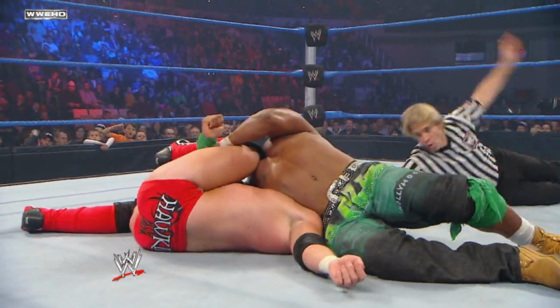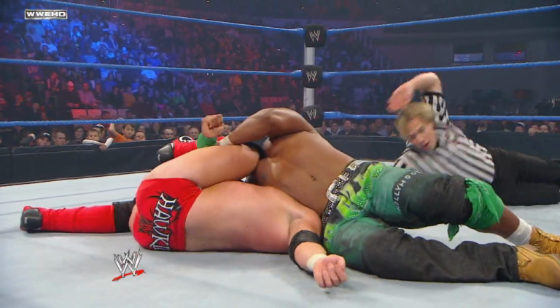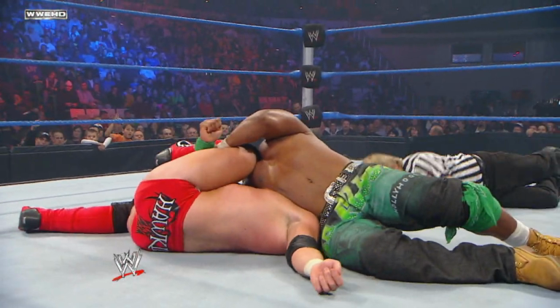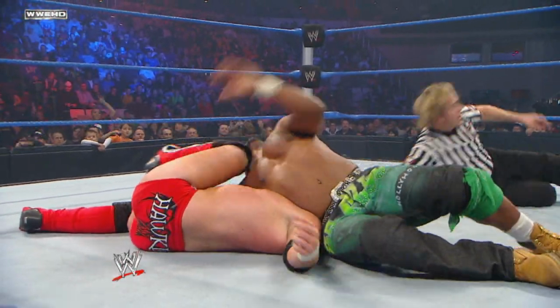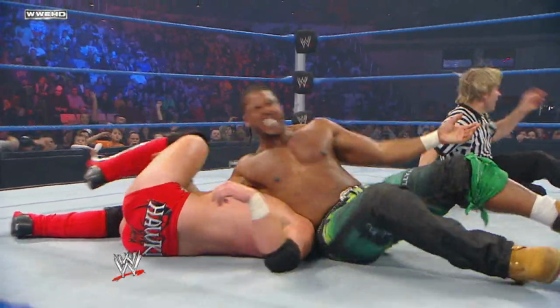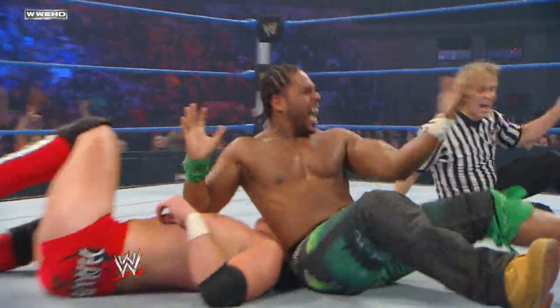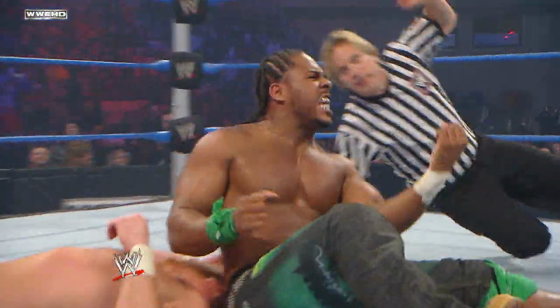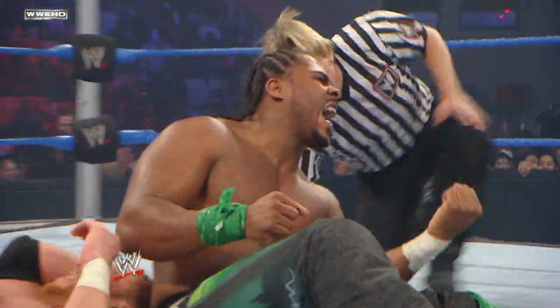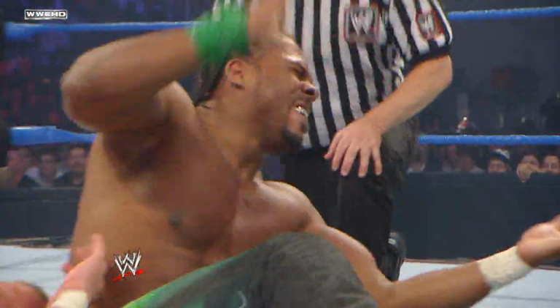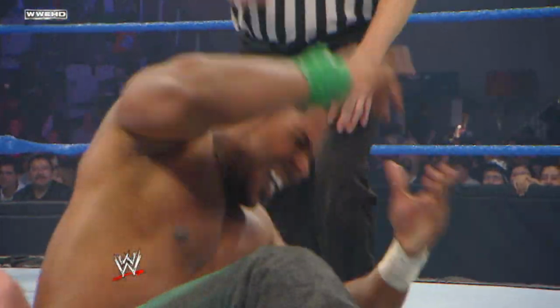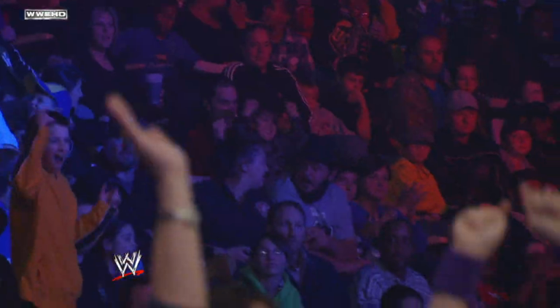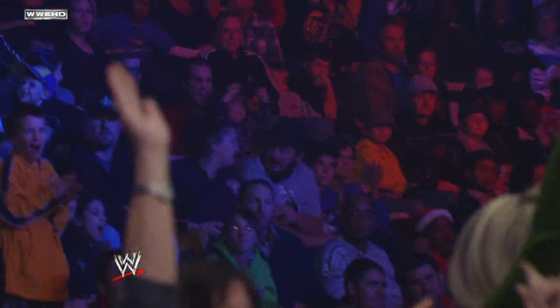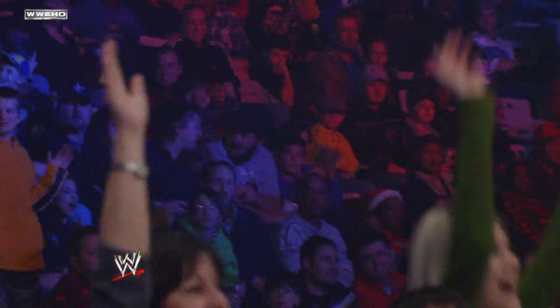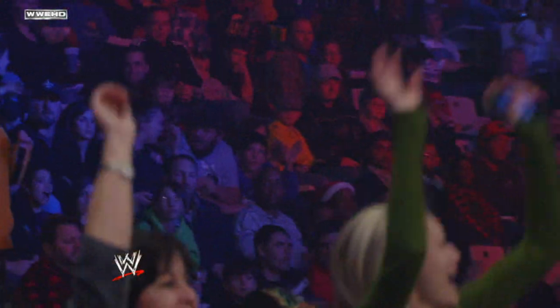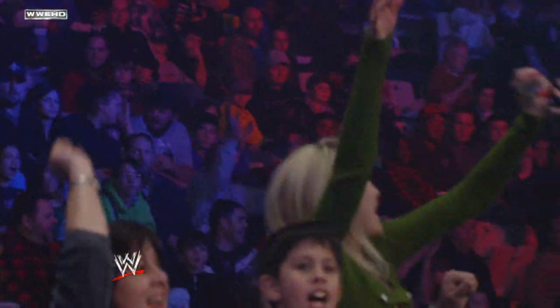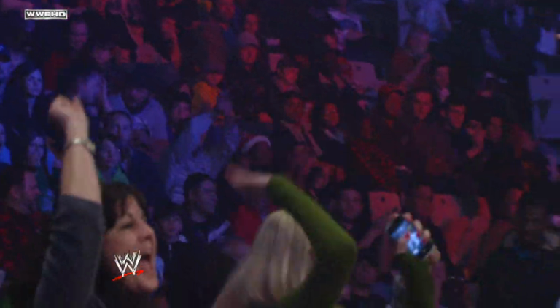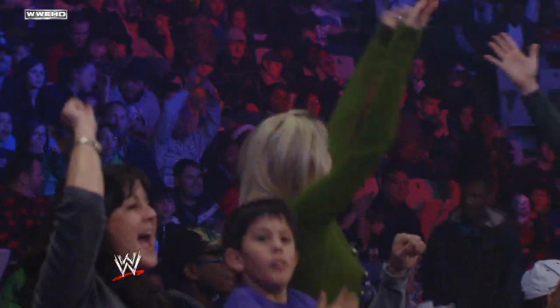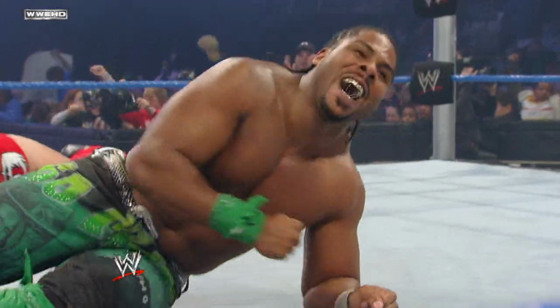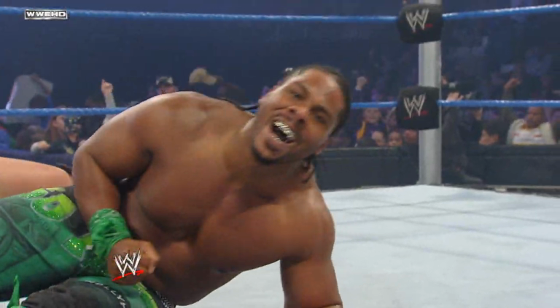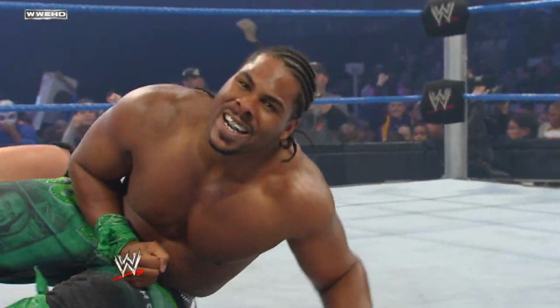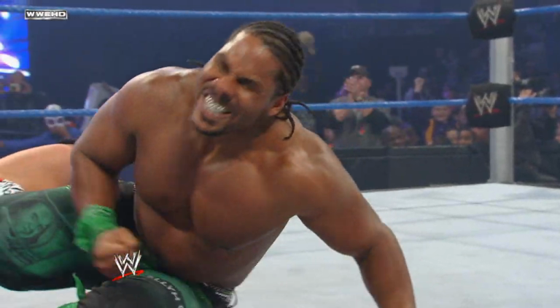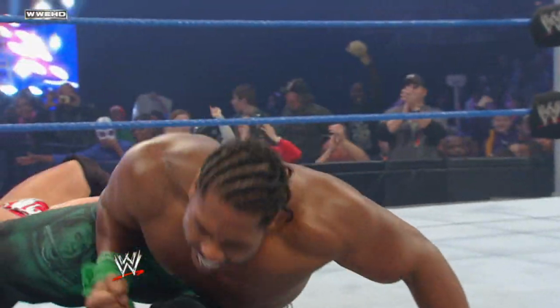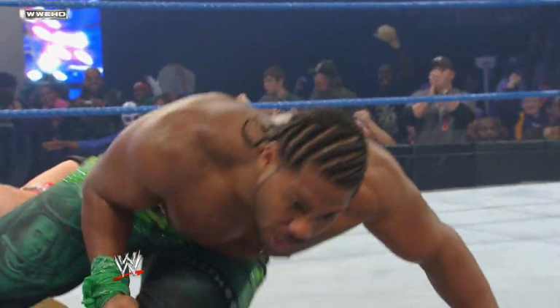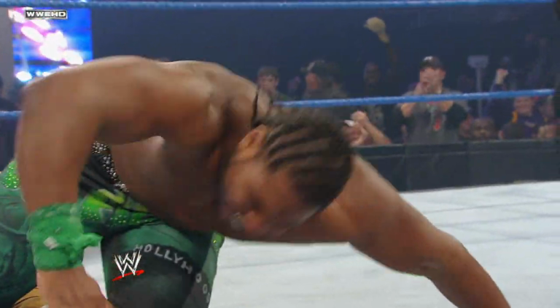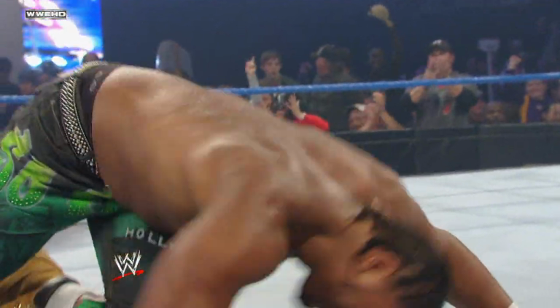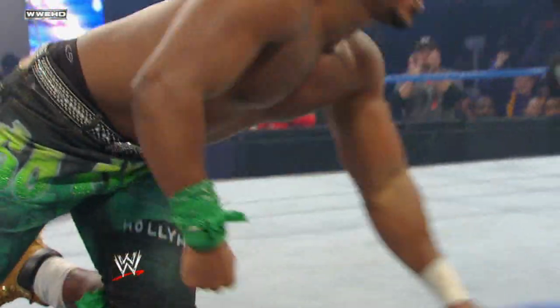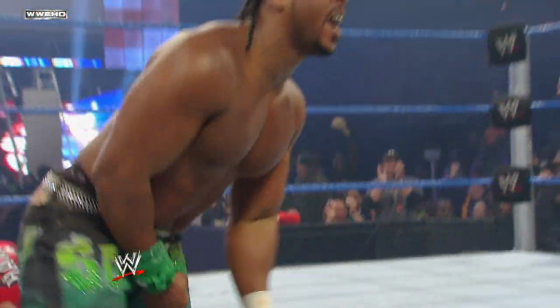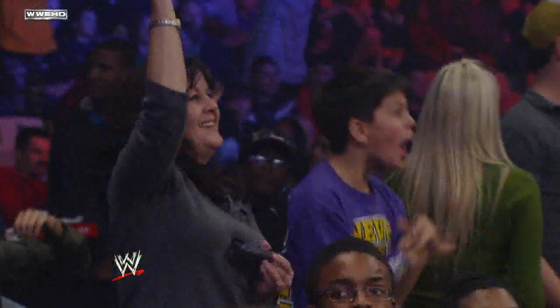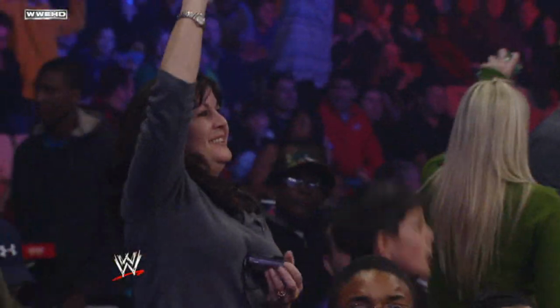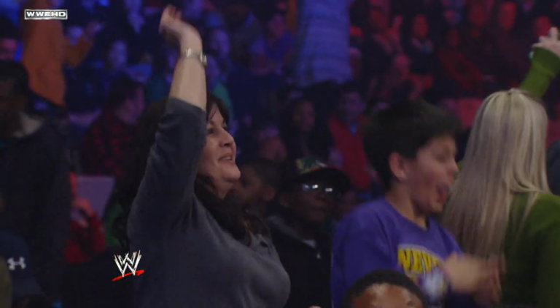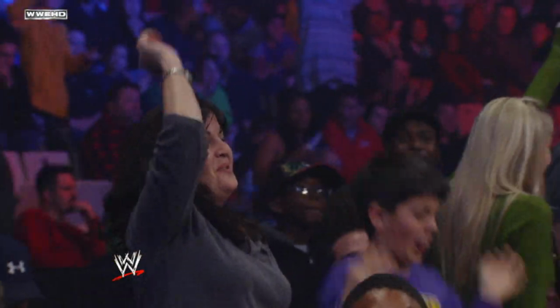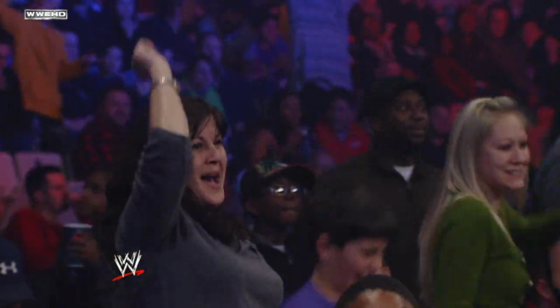One, two, three! That's it — tremendous move by JTG. Here is your winner, JTG!